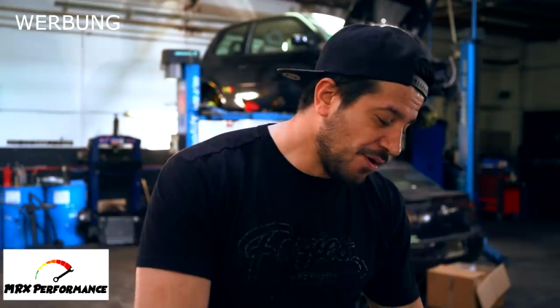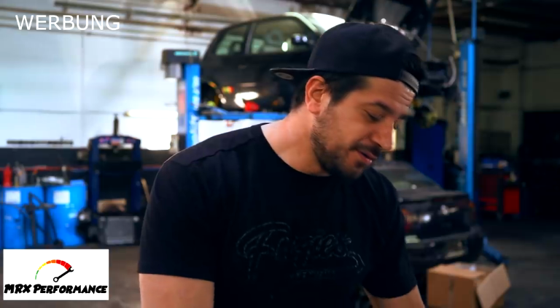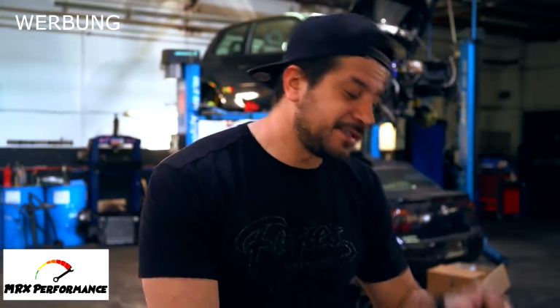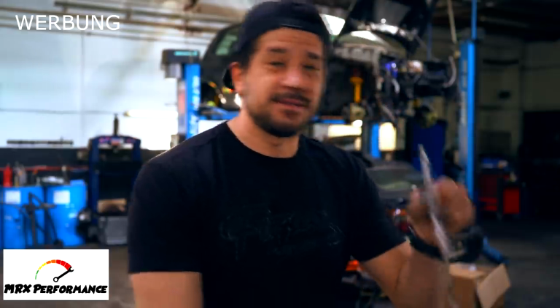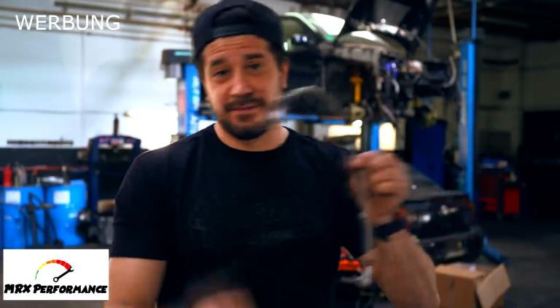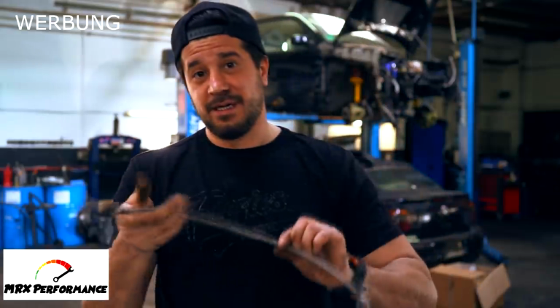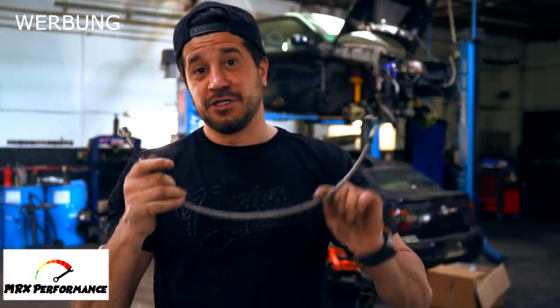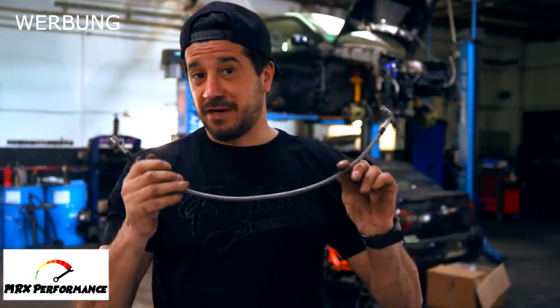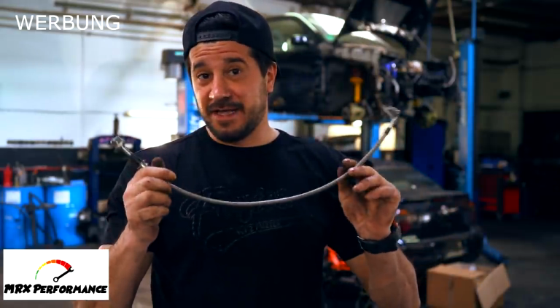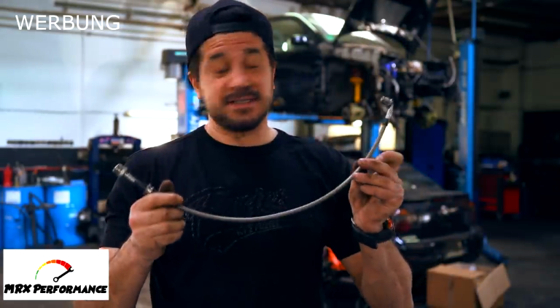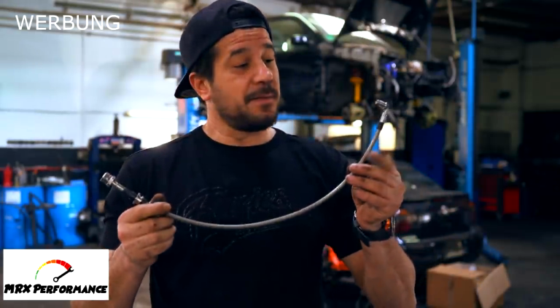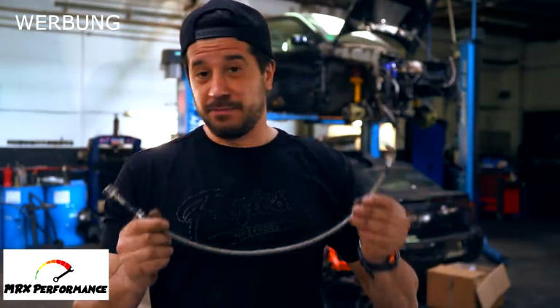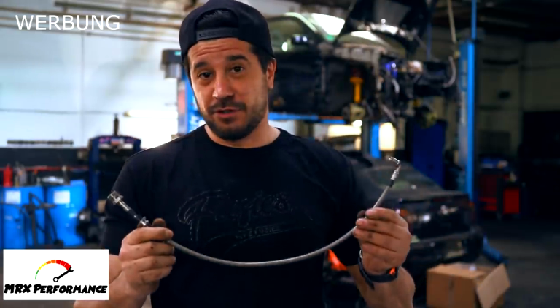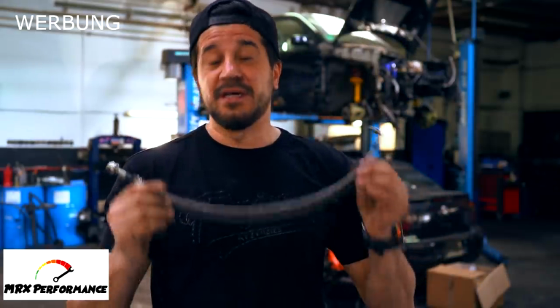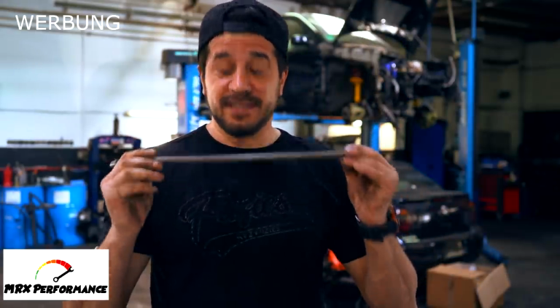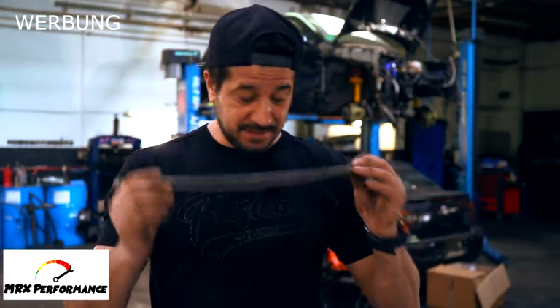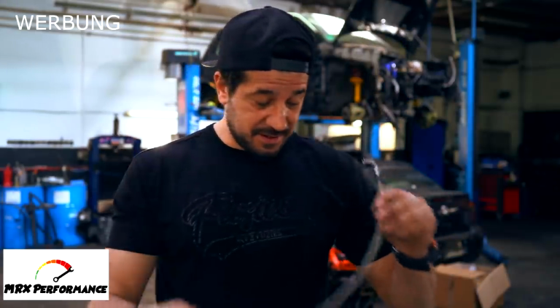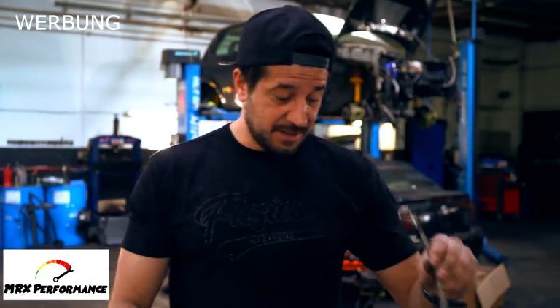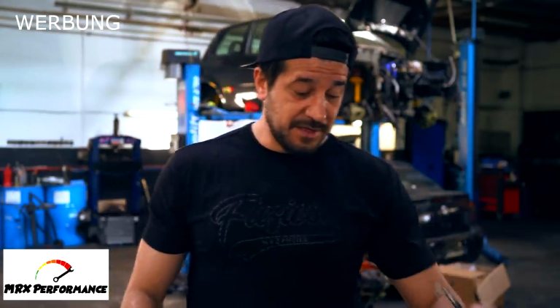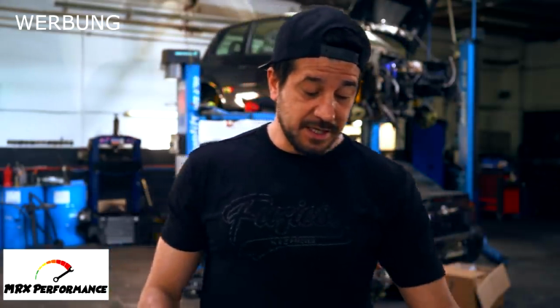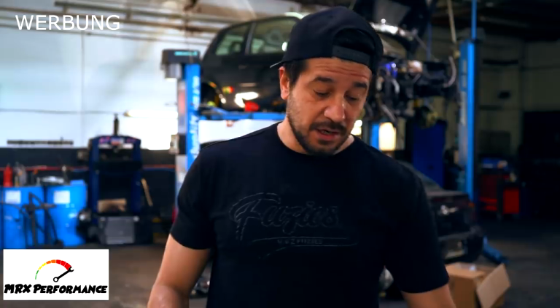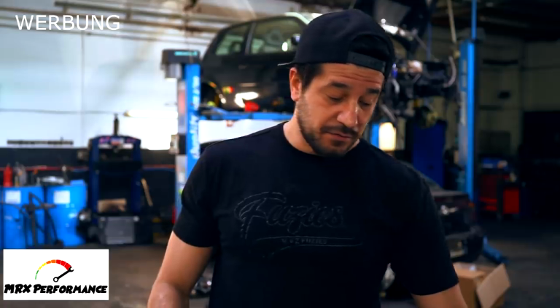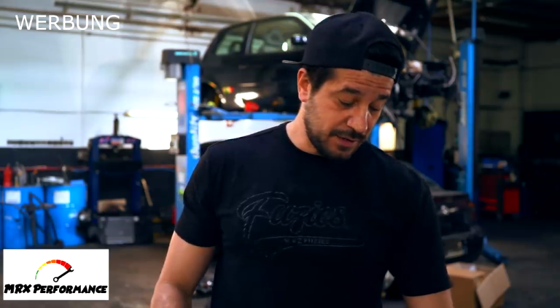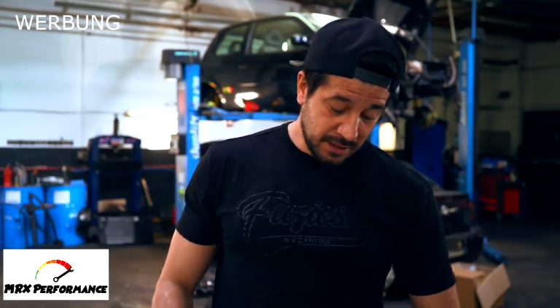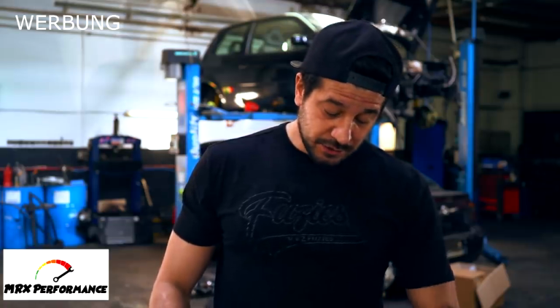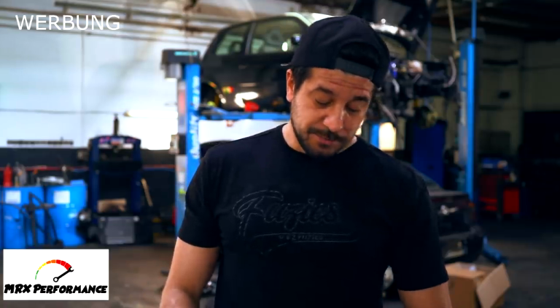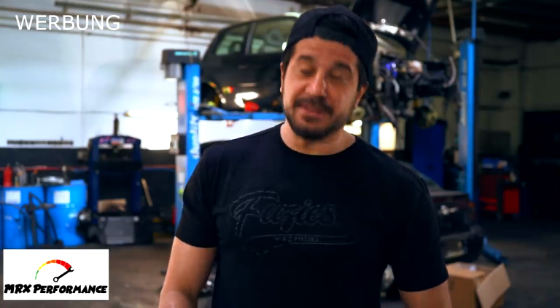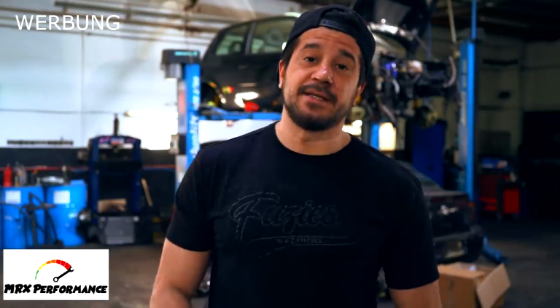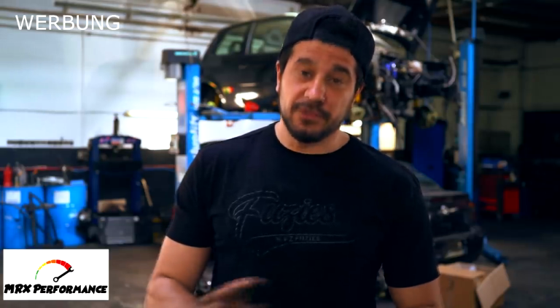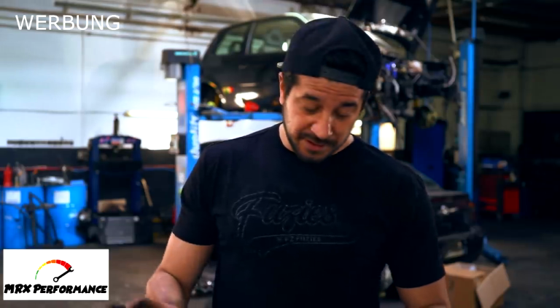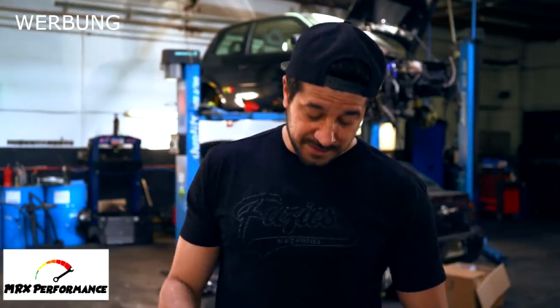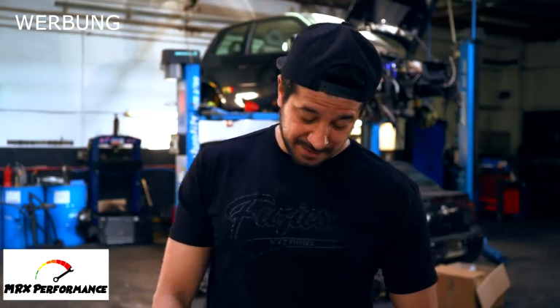Und Stahlflex-Bremsschläuche – sehr, sehr wichtig, wenn ihr auf solche Bremsen geht. Darauf dürft ihr nicht verzichten.